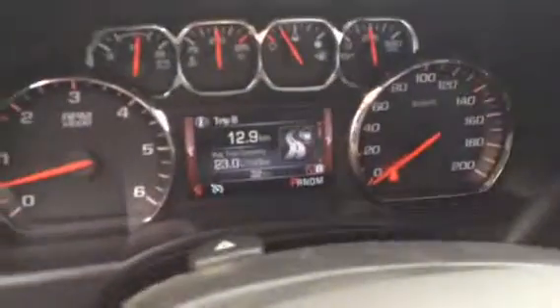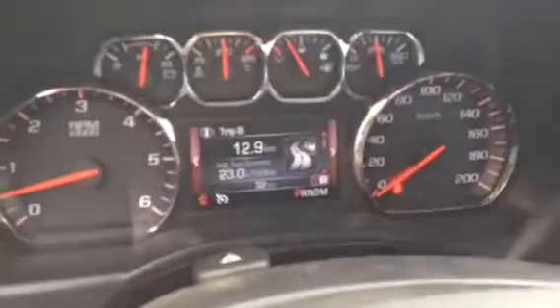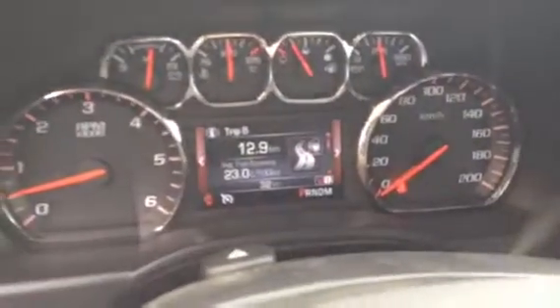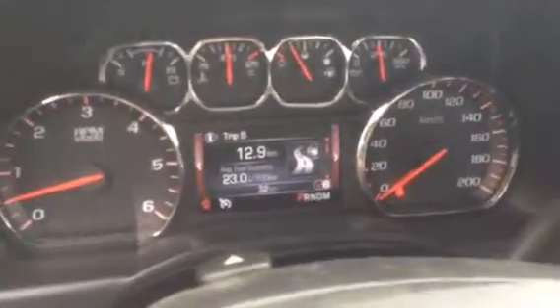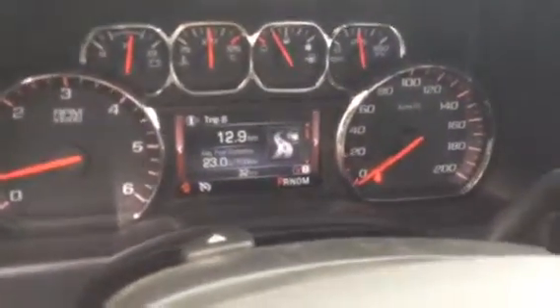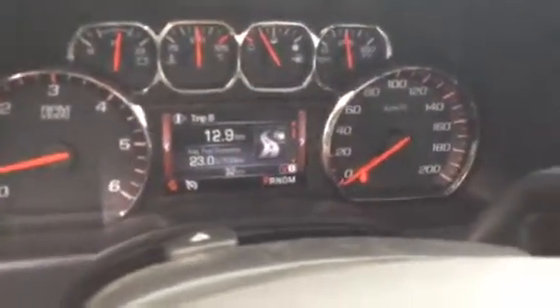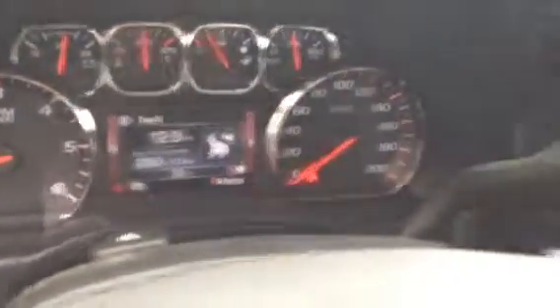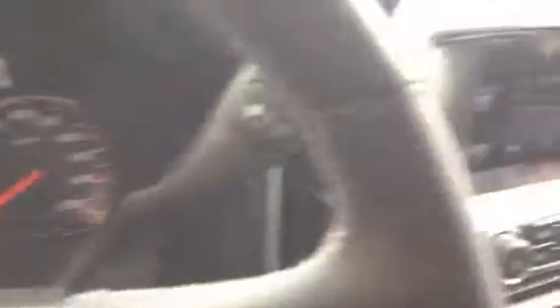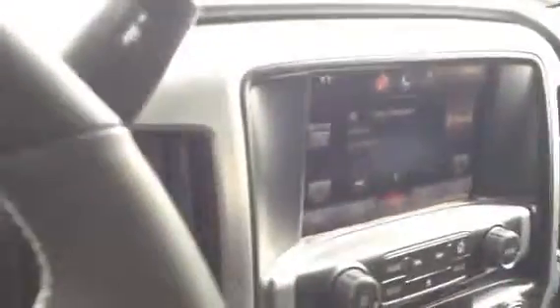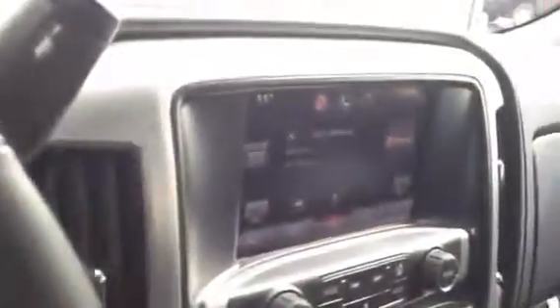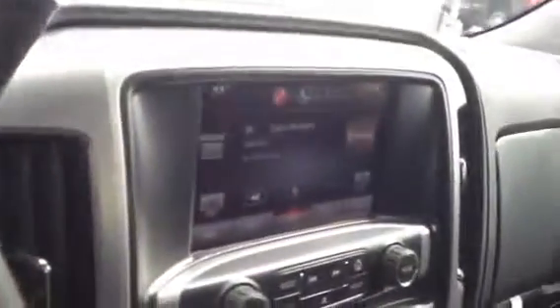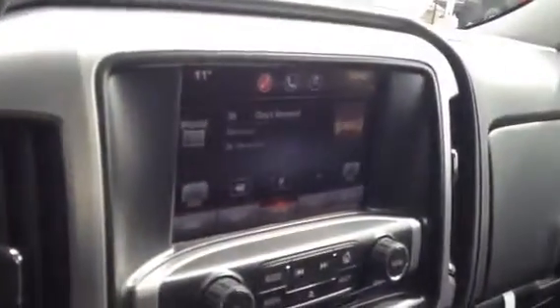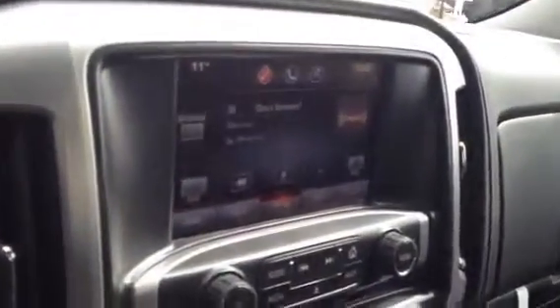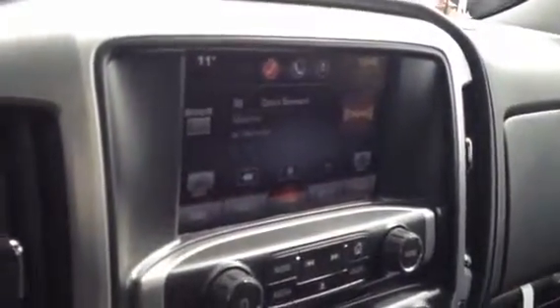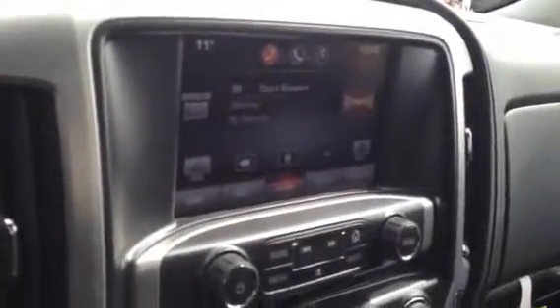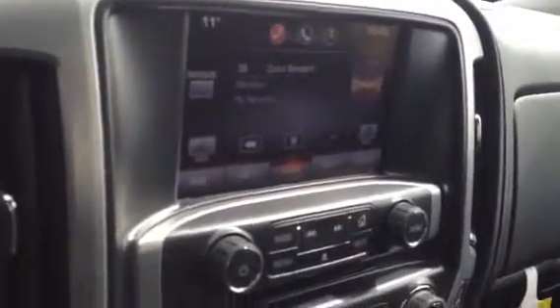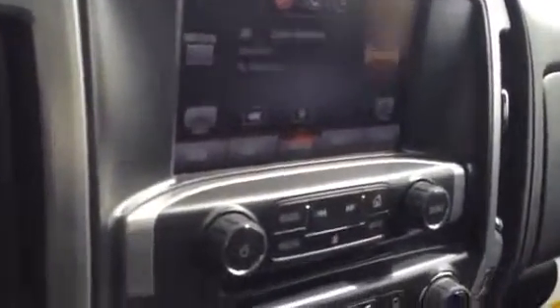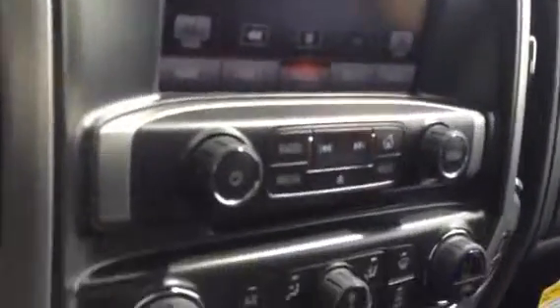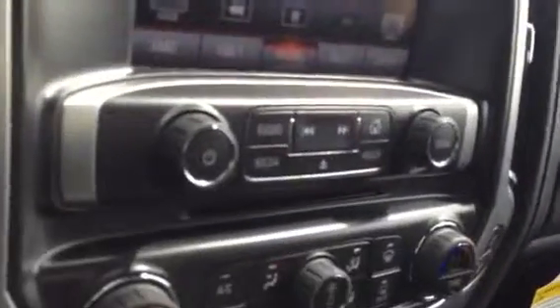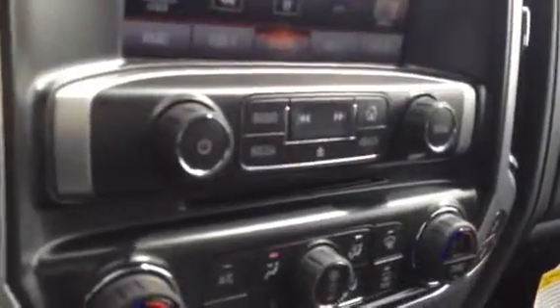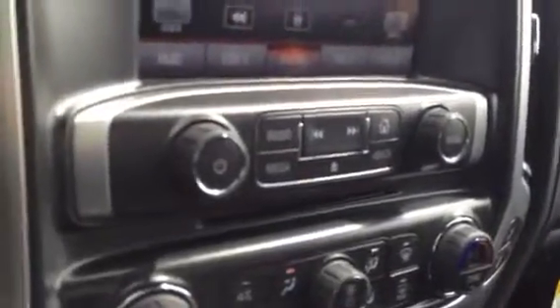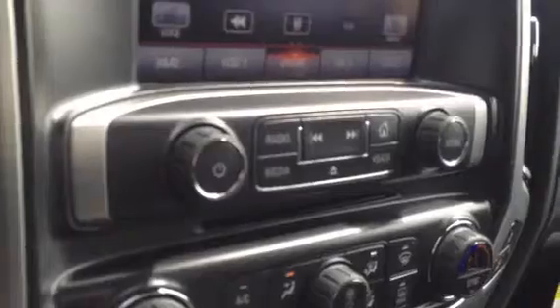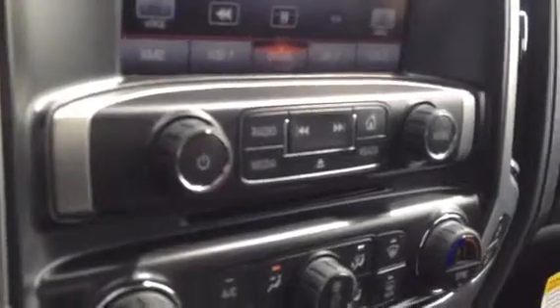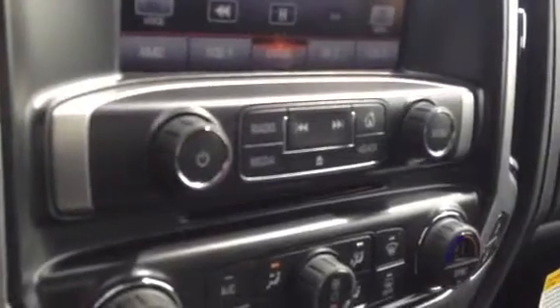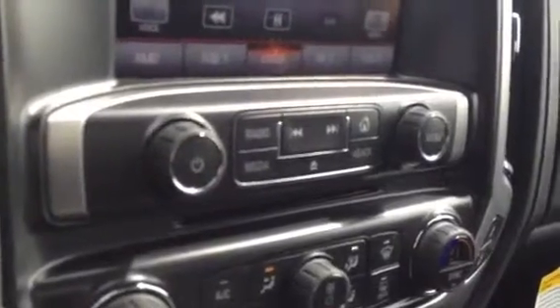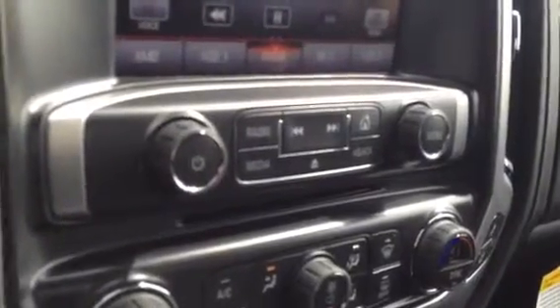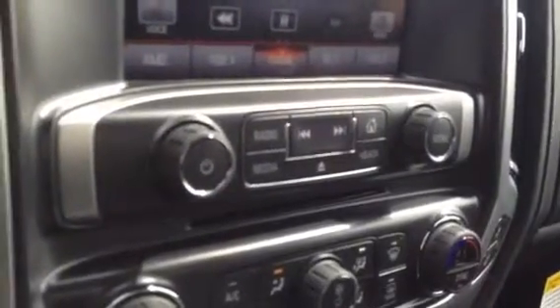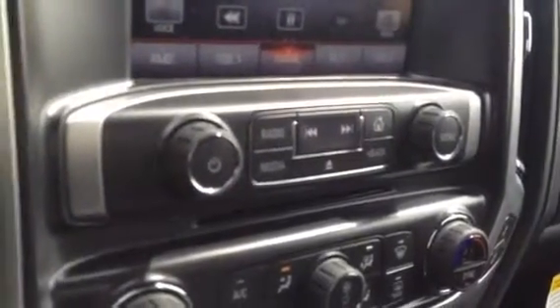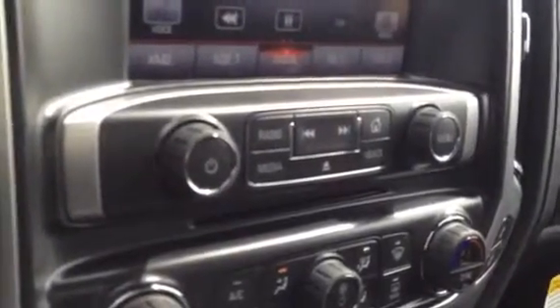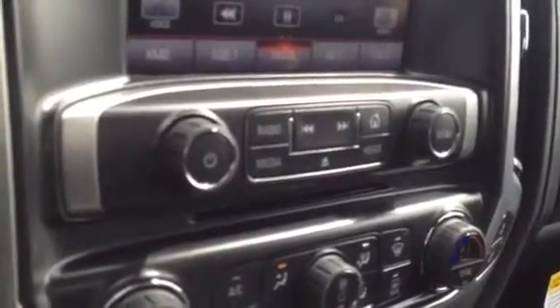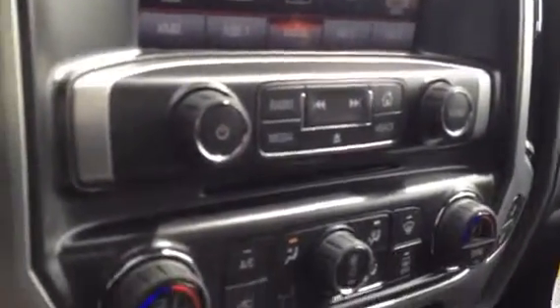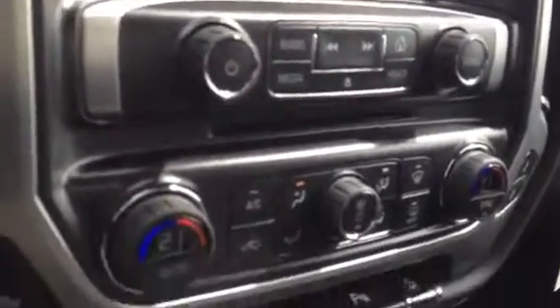The driver information center displays up on this gorgeous dash. It's got AM, FM, CD, as well as satellite radio. This top cluster of buttons and a couple knobs — that's for the radio controls.